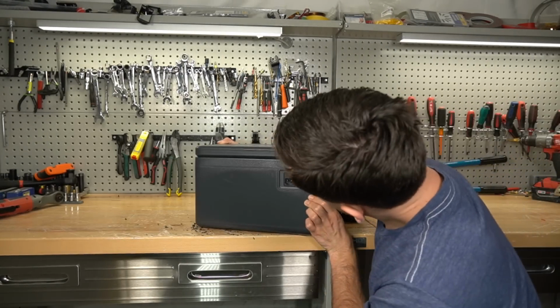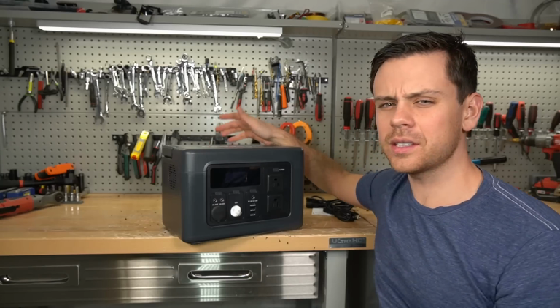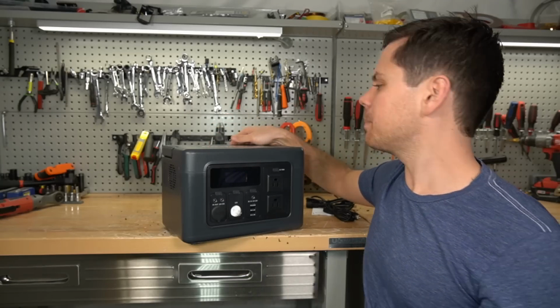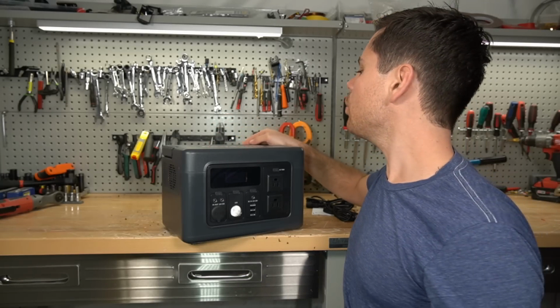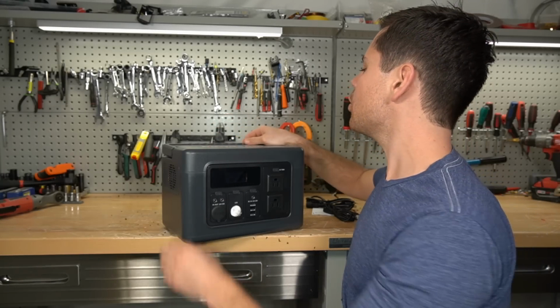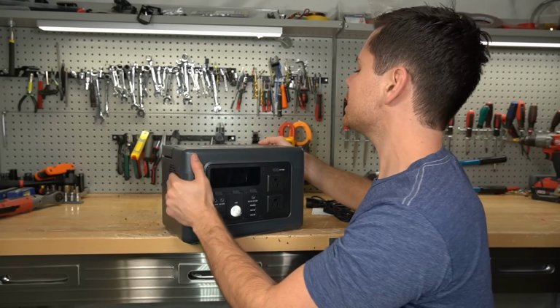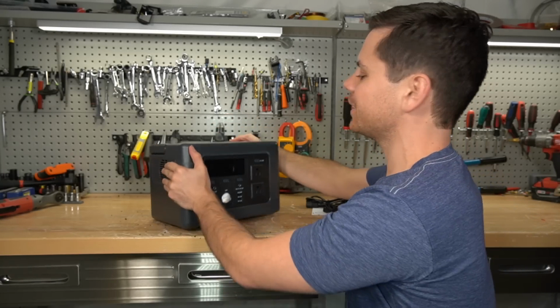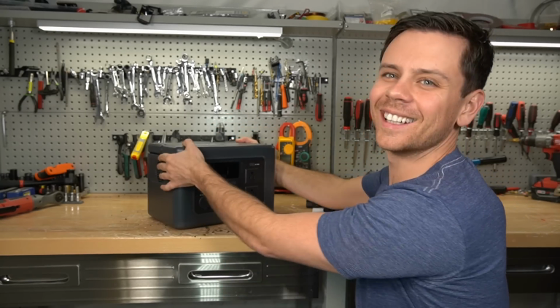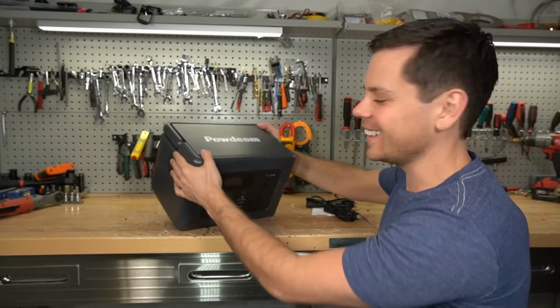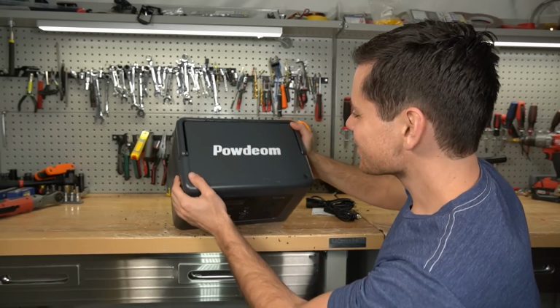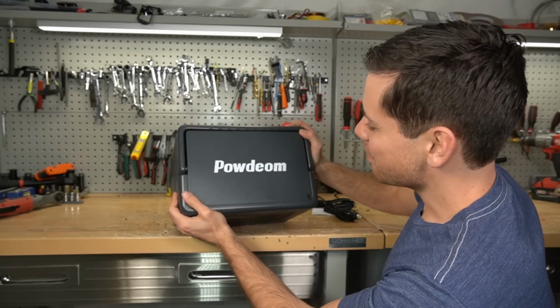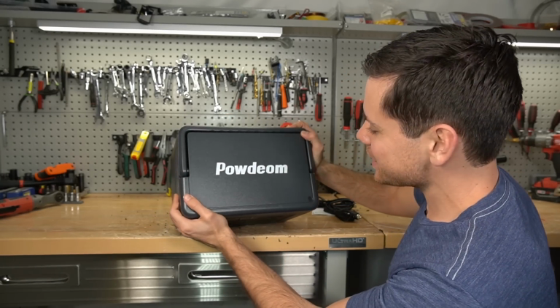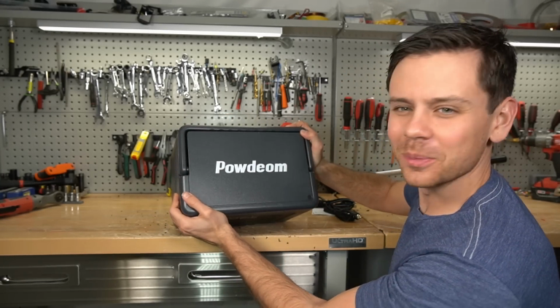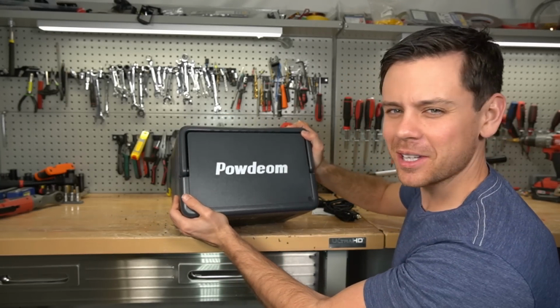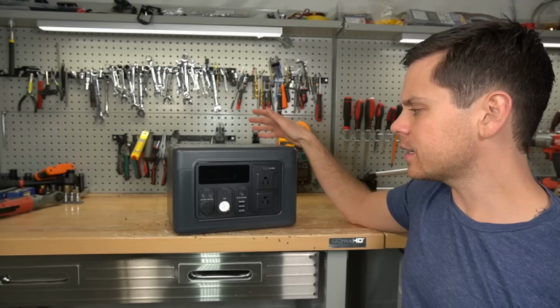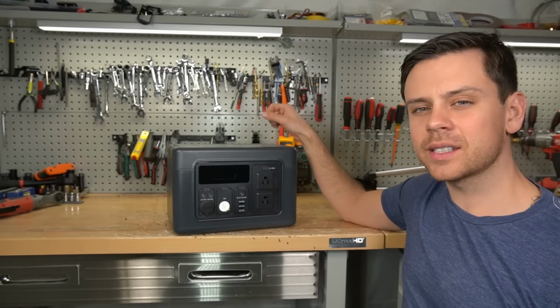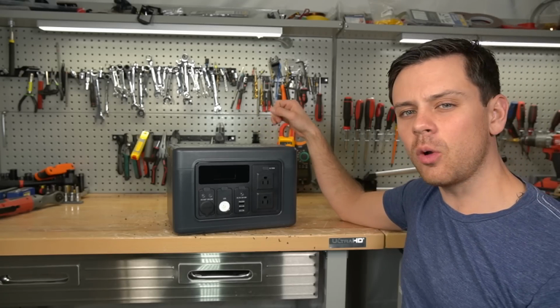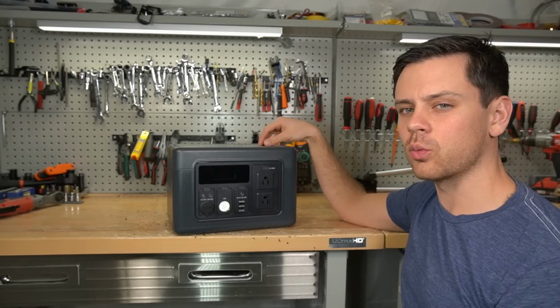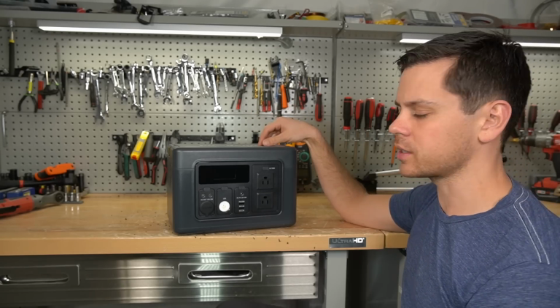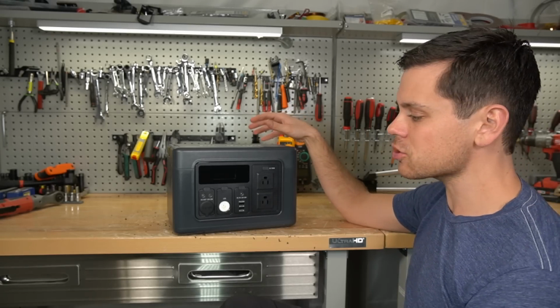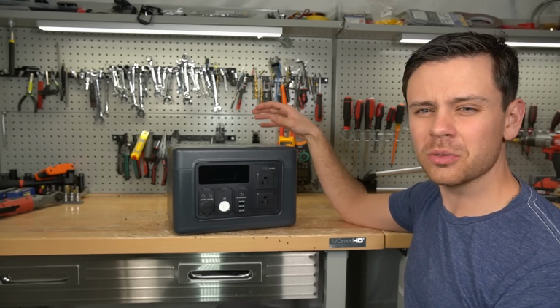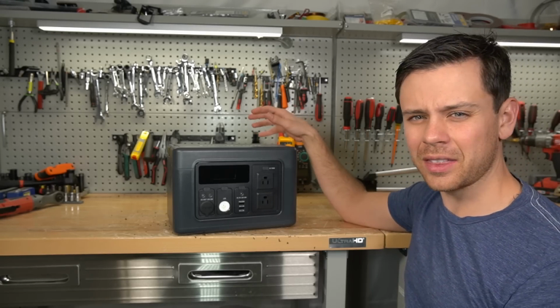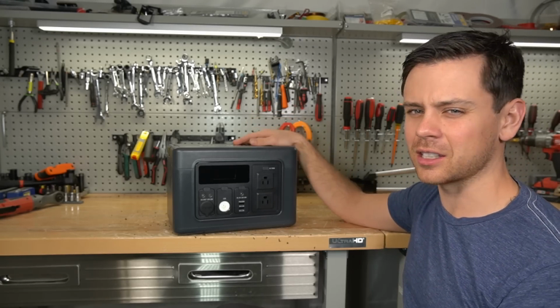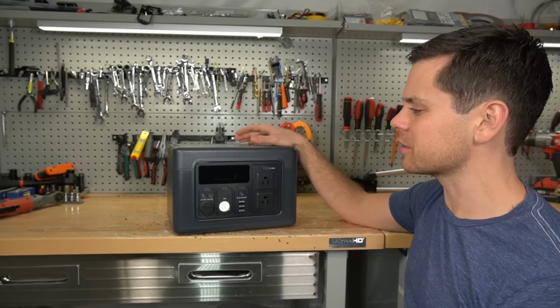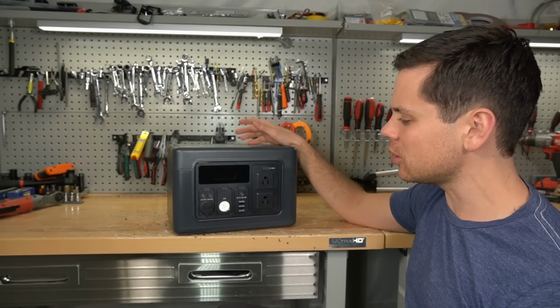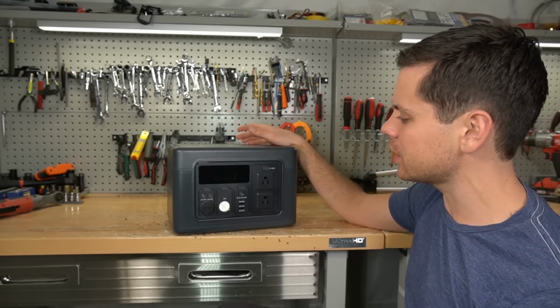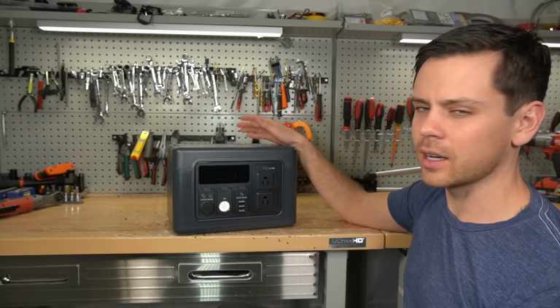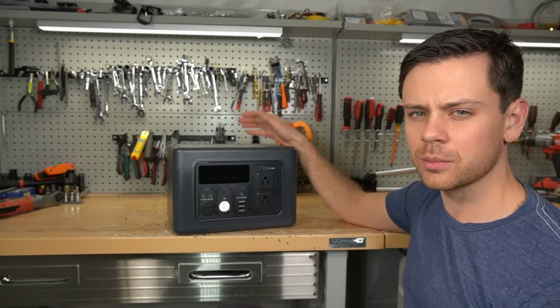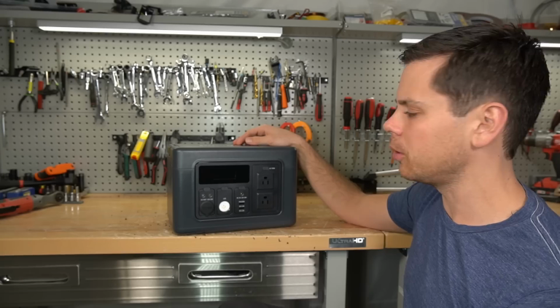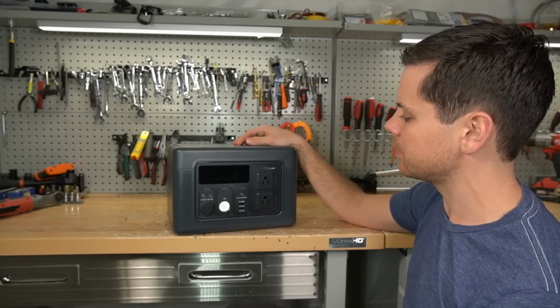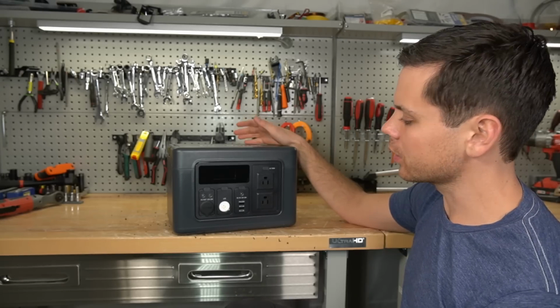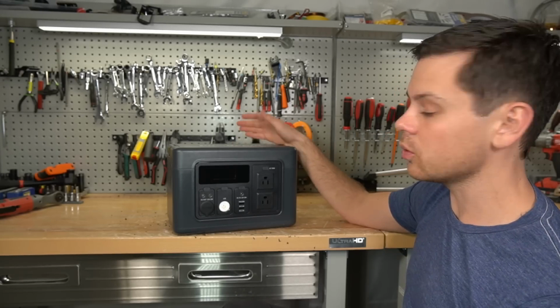So this is the Powdeohm. Today we're gonna see how well it works. I usually do not like these things because they're very low quality and I always seem to have problems with them. We're gonna see what this thing is capable of.